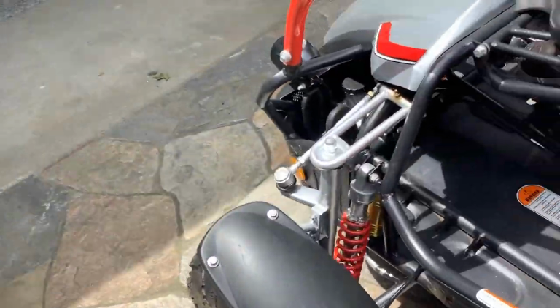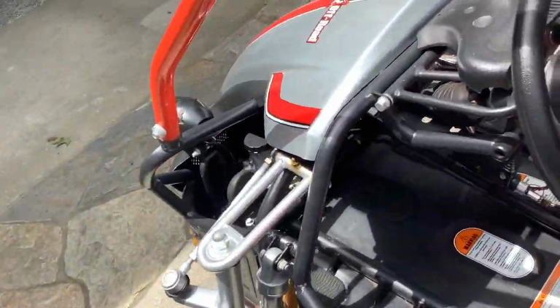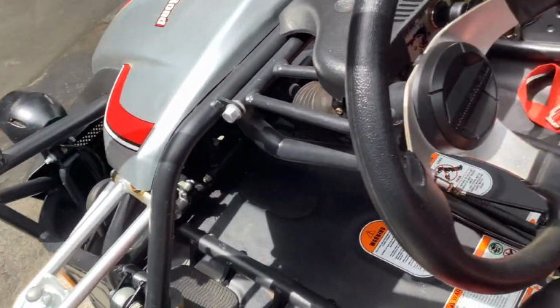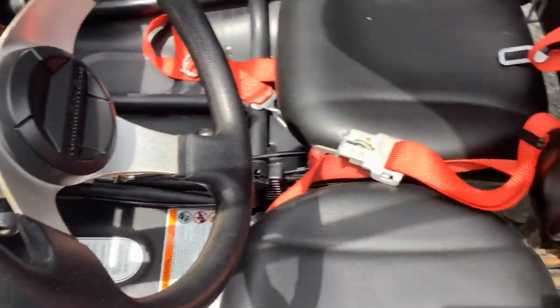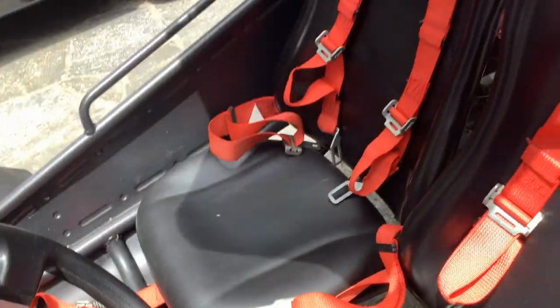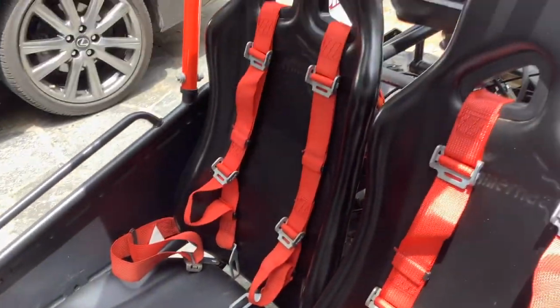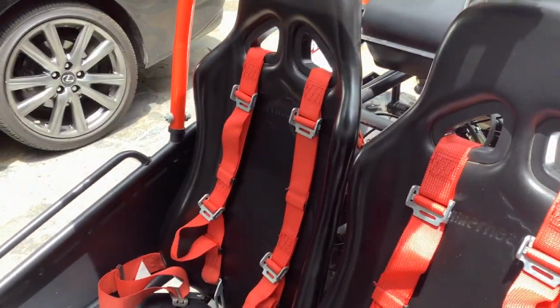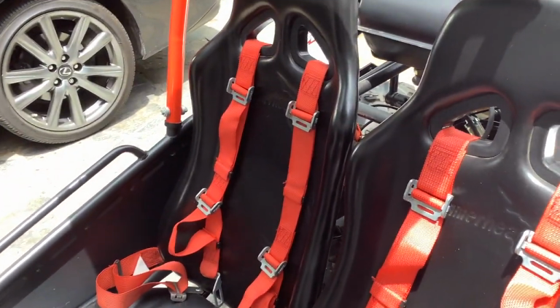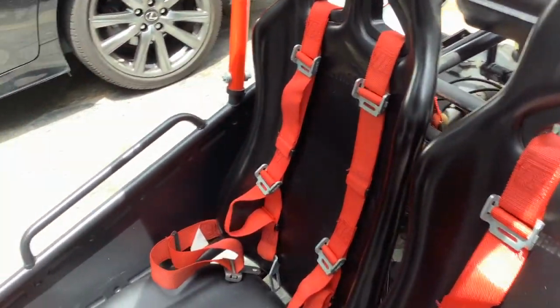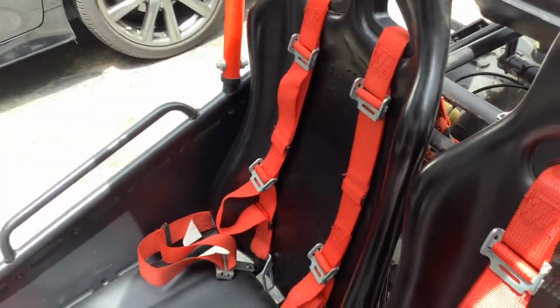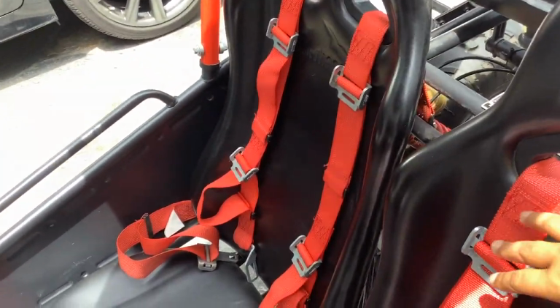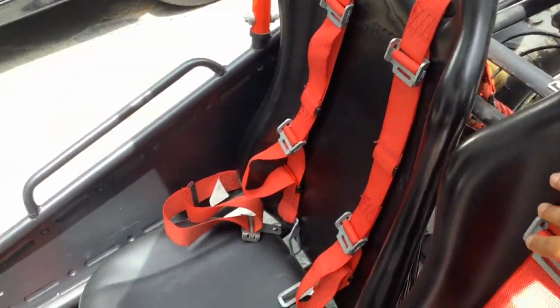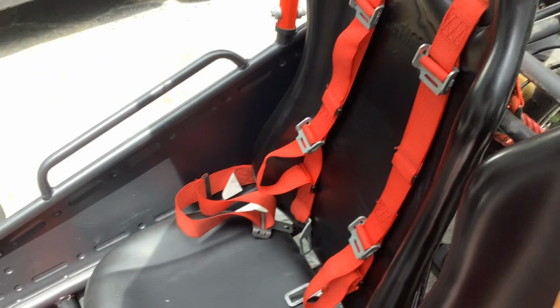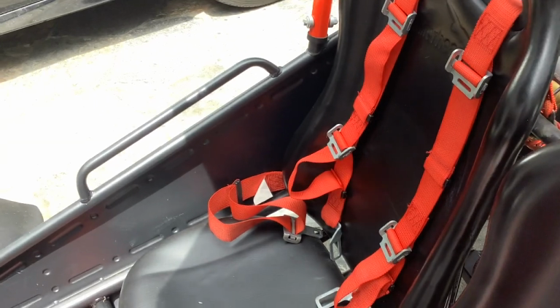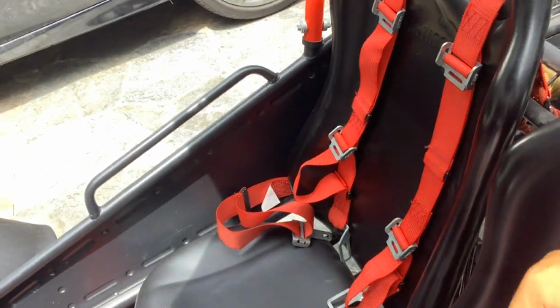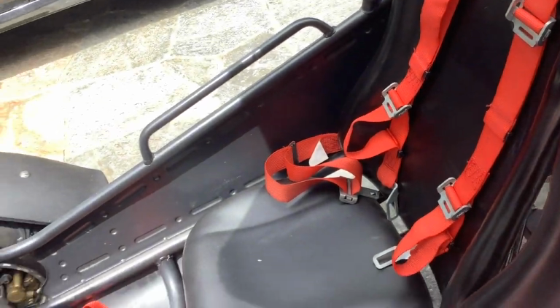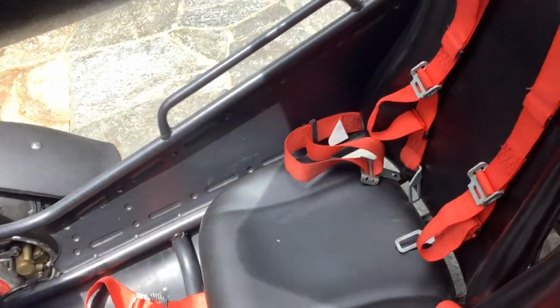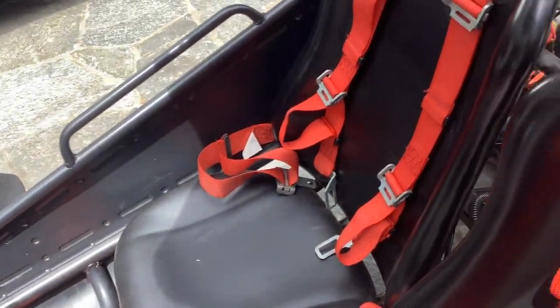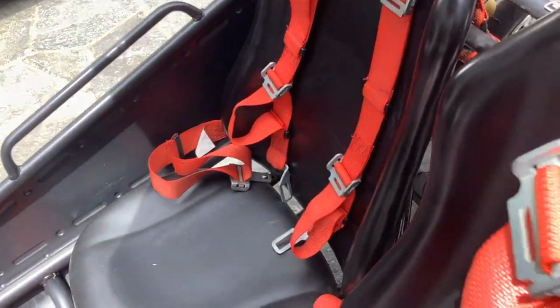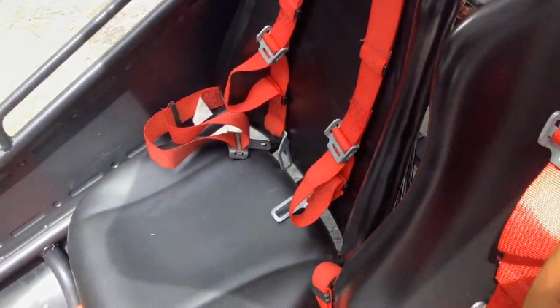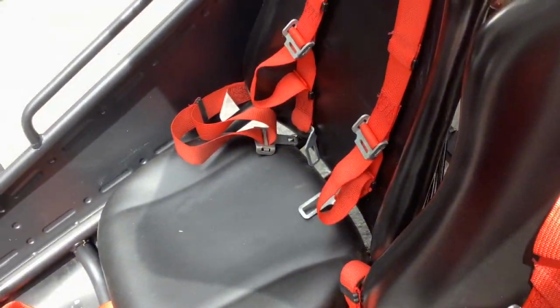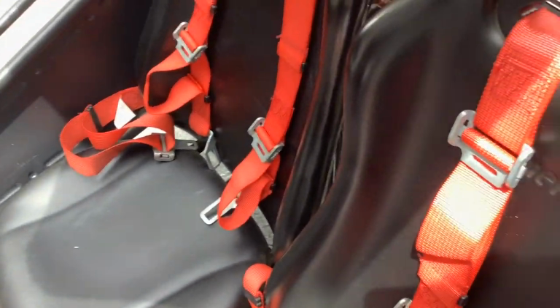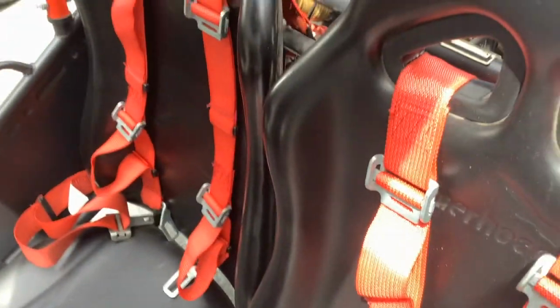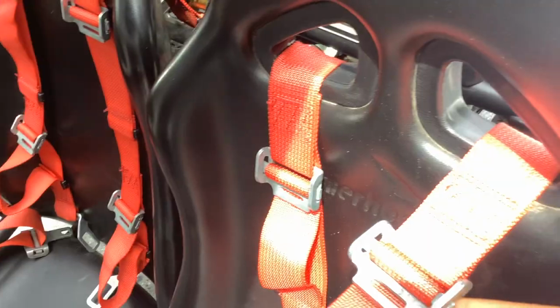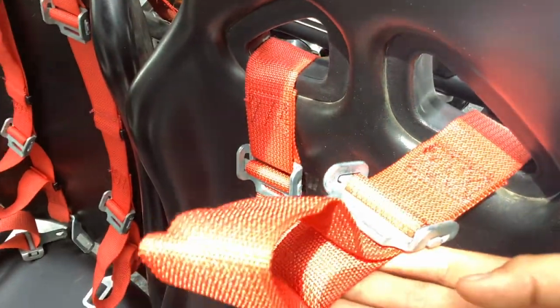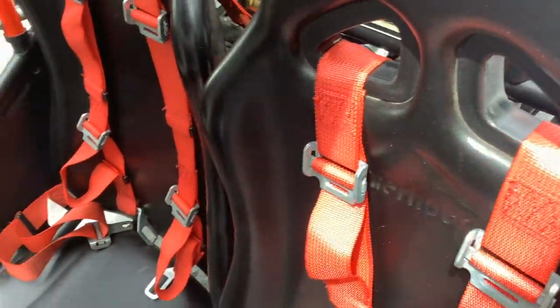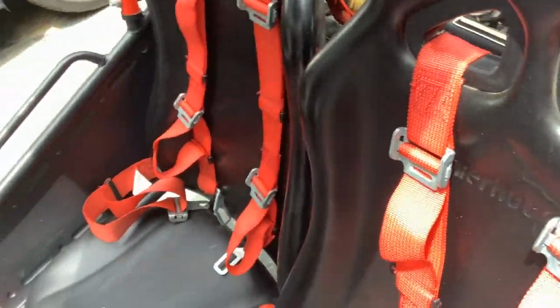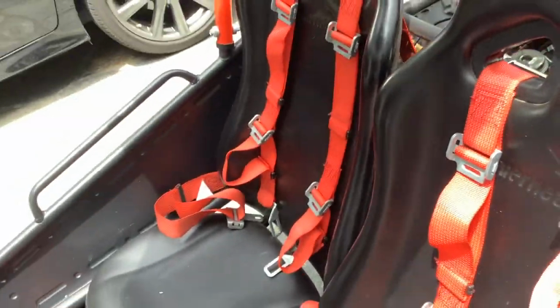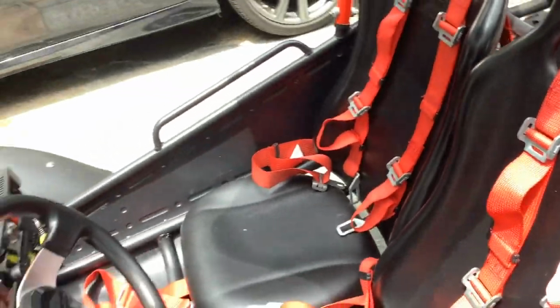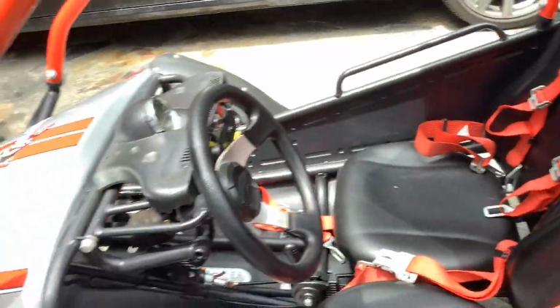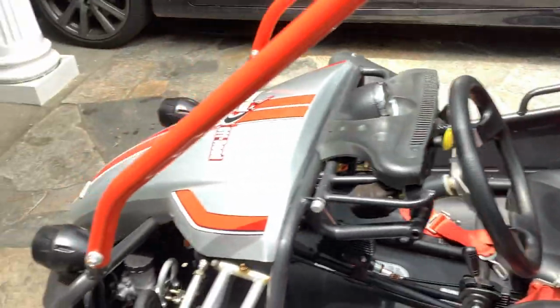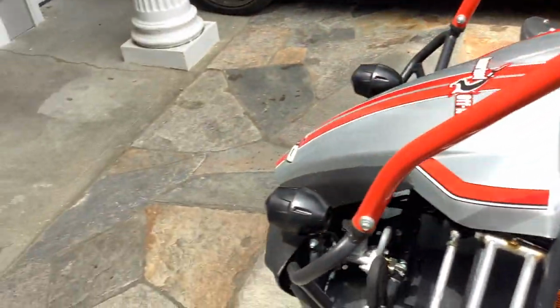The seats are fully equipped with racing seat belts. It's really nice — it's kind of hard to put them on, but you'll get used to it after a while after reading the manual.